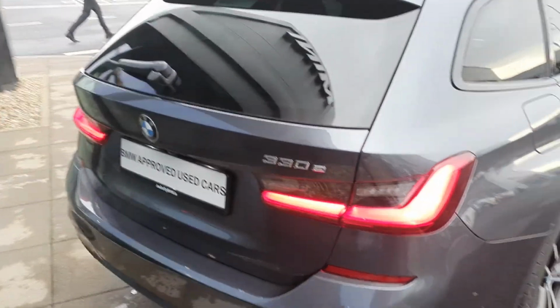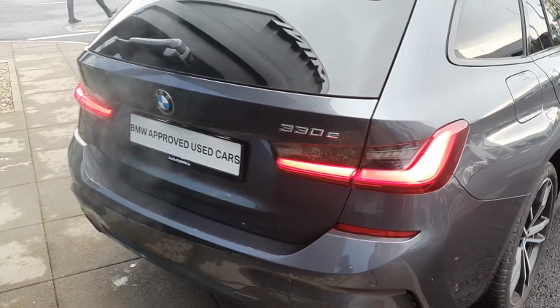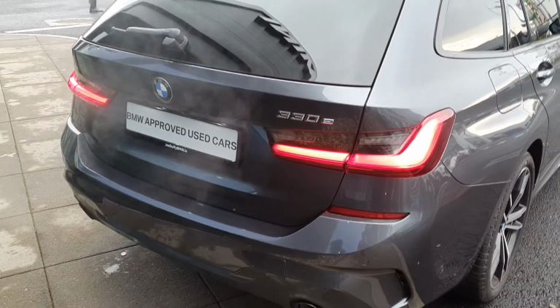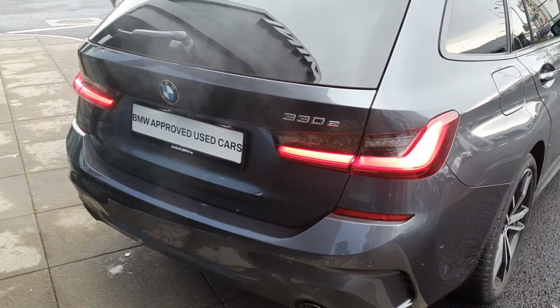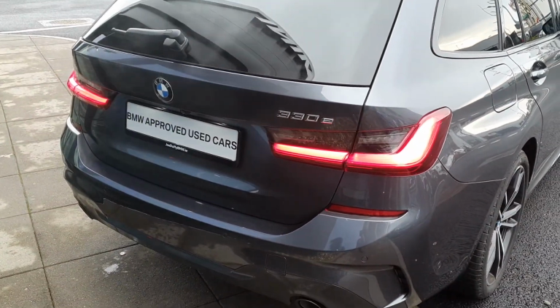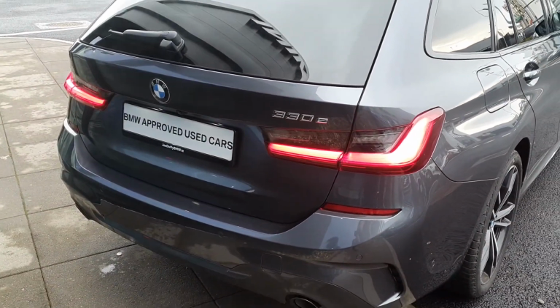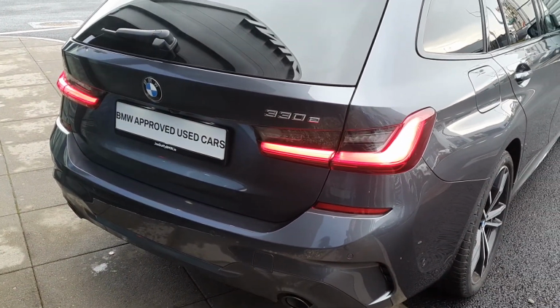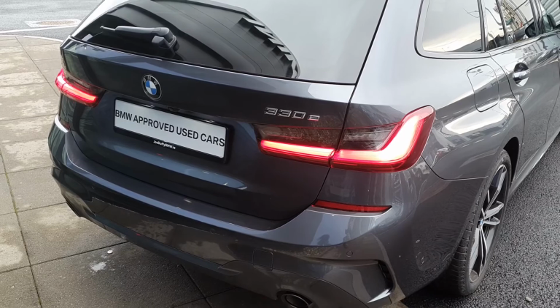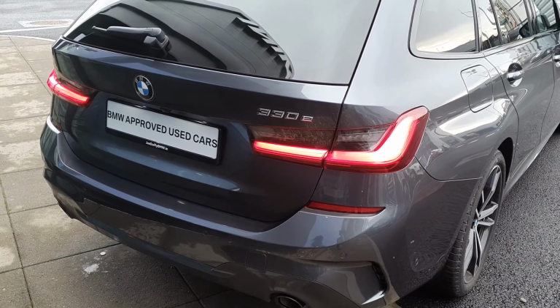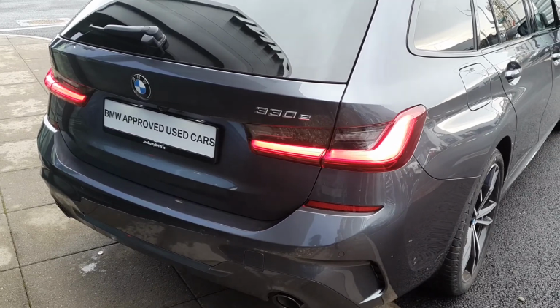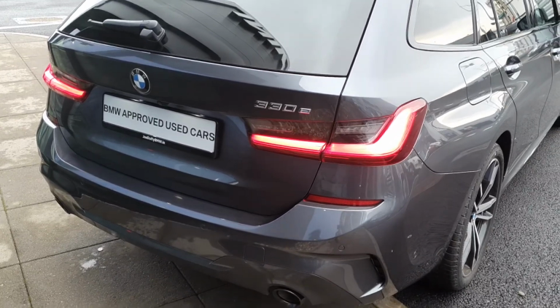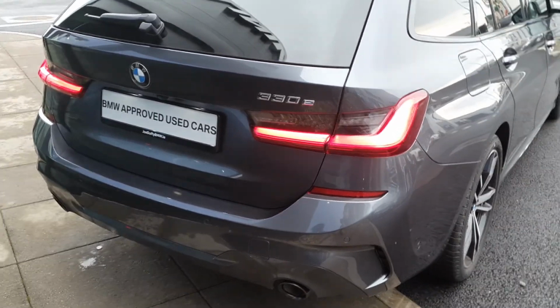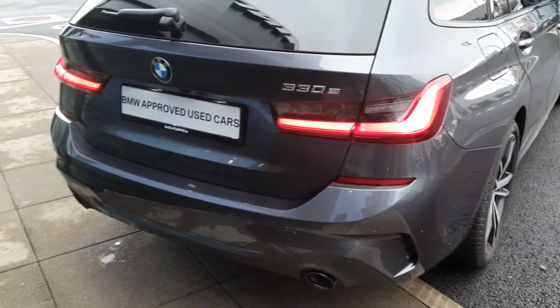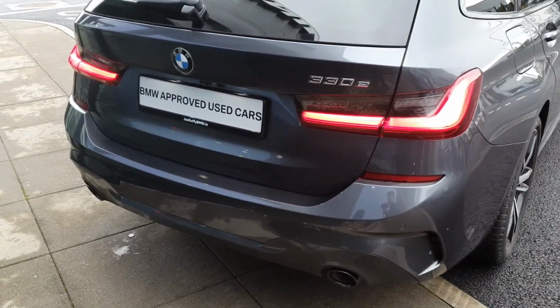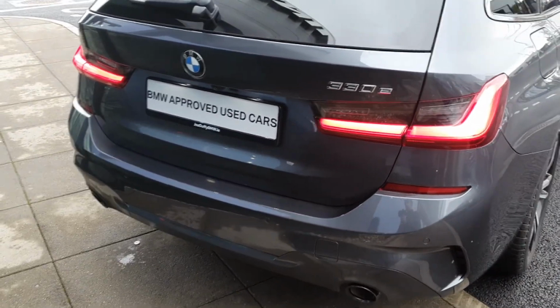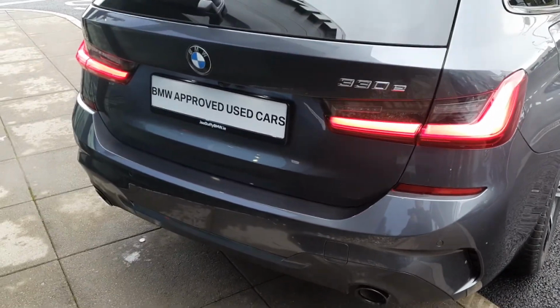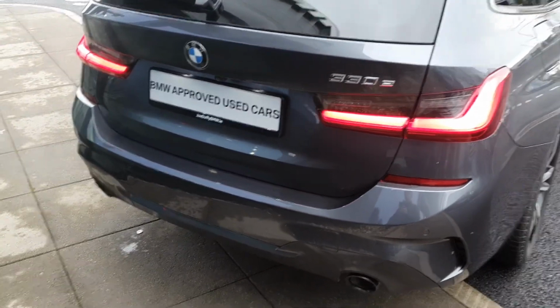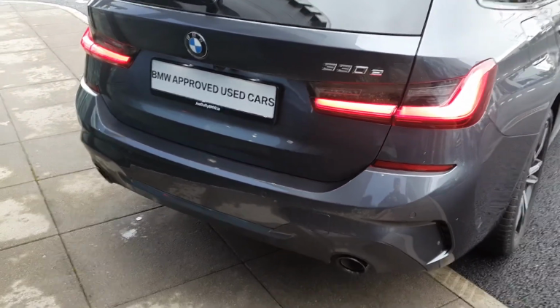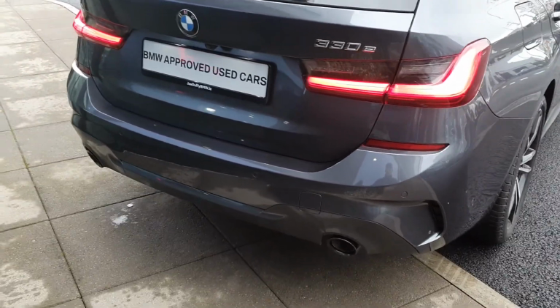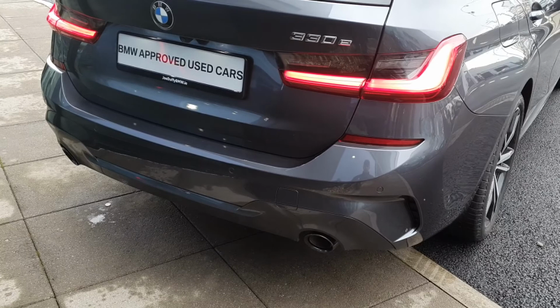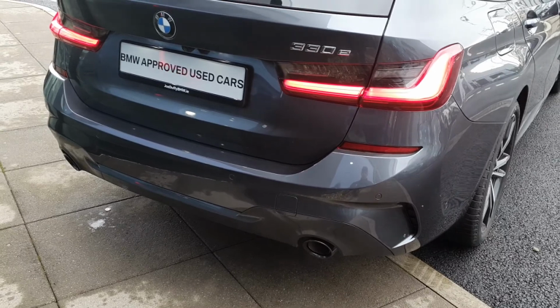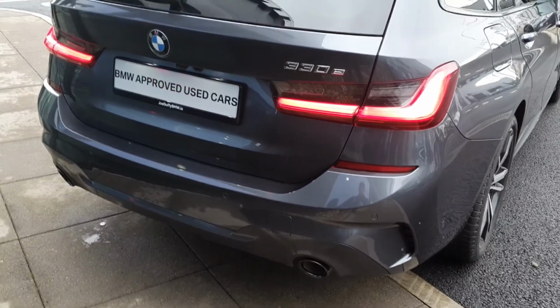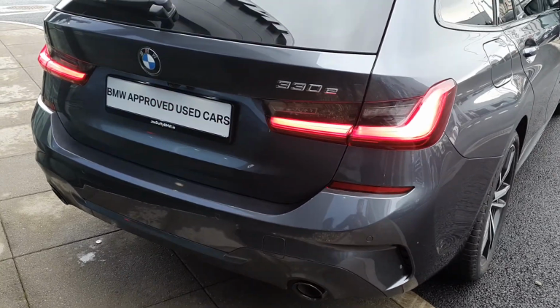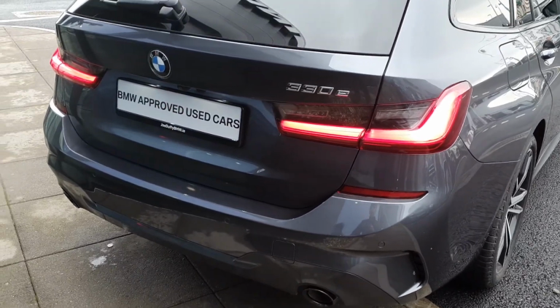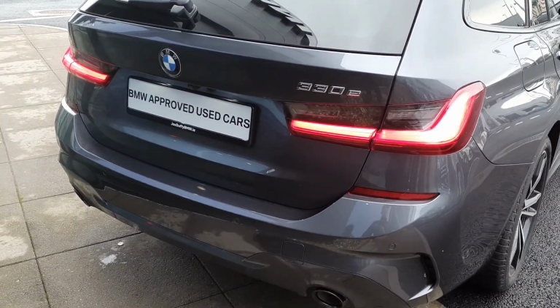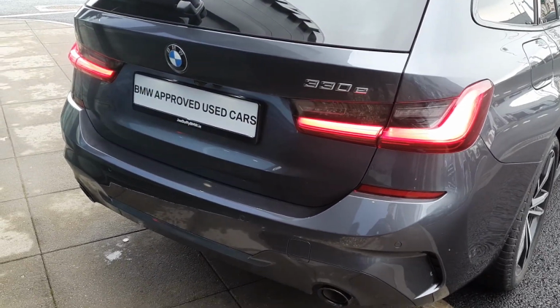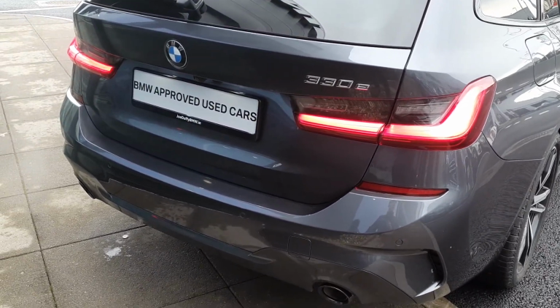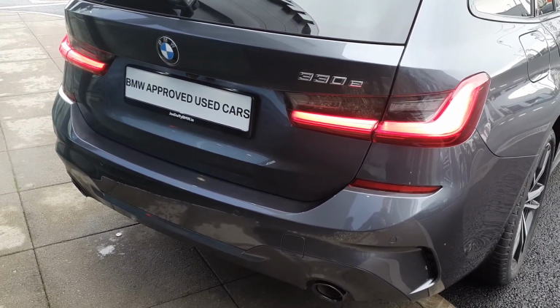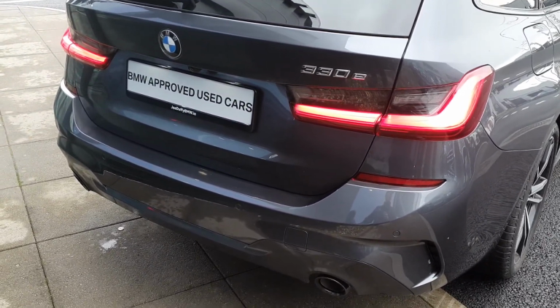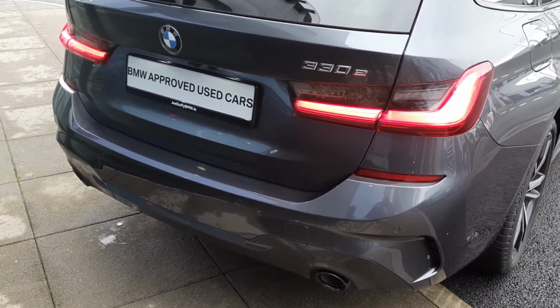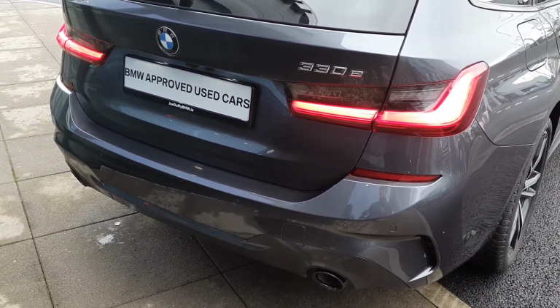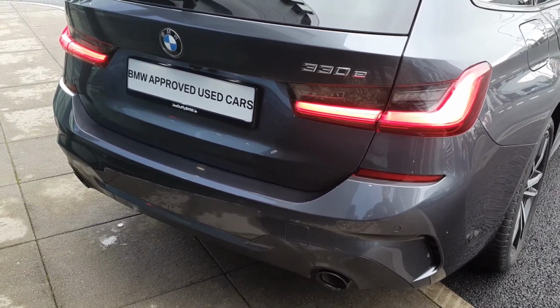Coming around to the back, you have the BMW 330e badging, the rear LED taillights, the twin exhausts, the rear vents, and the rear parking camera and rear sensor to give you that complete 360-degree parking.